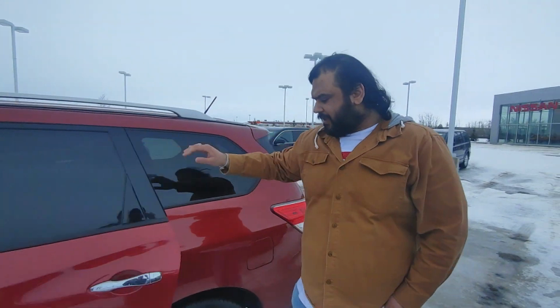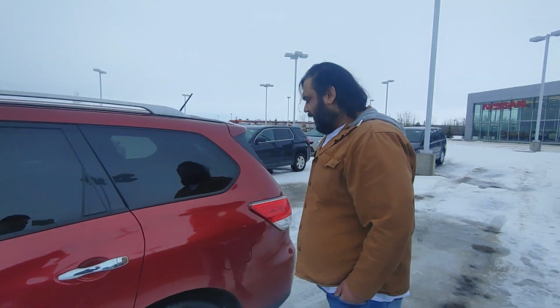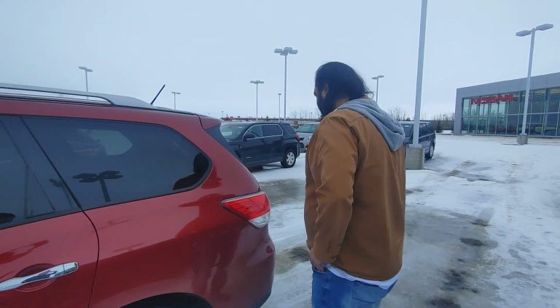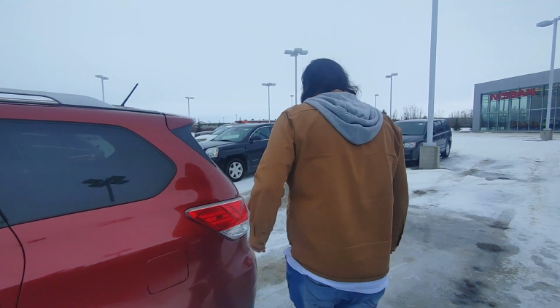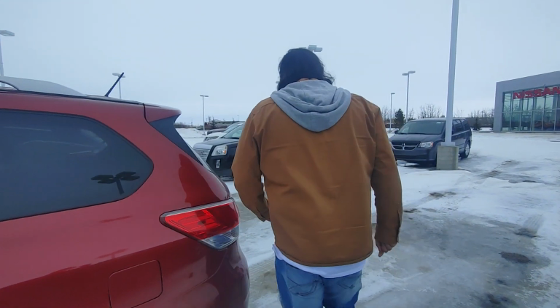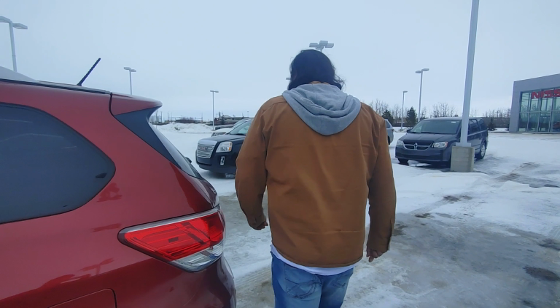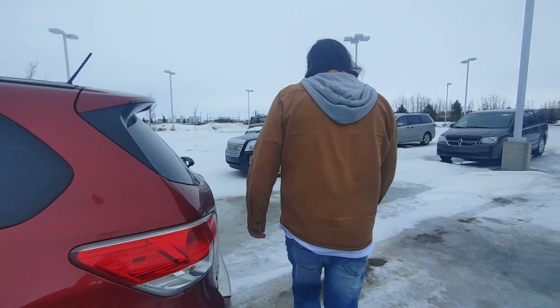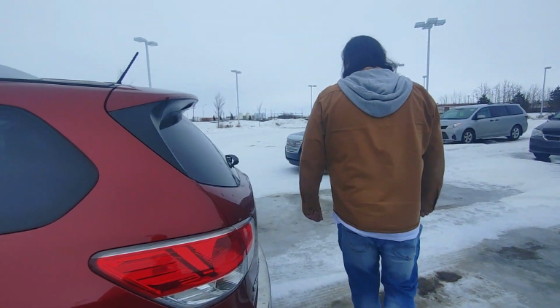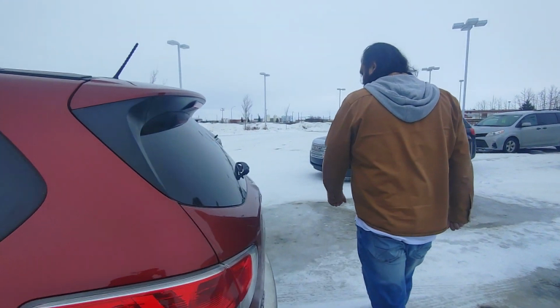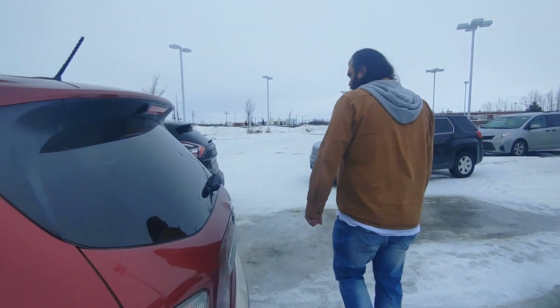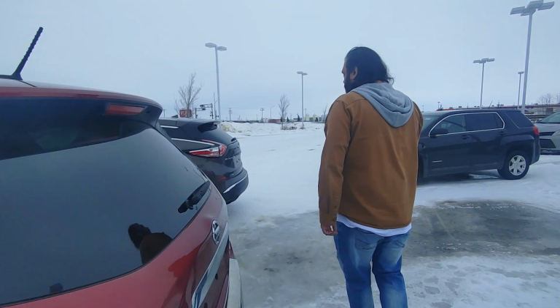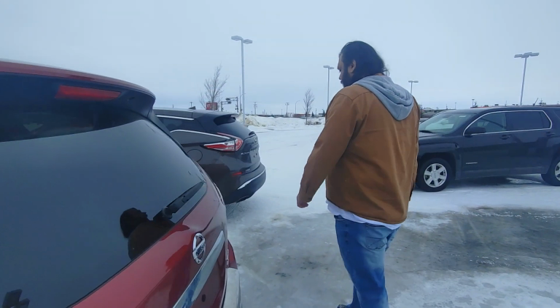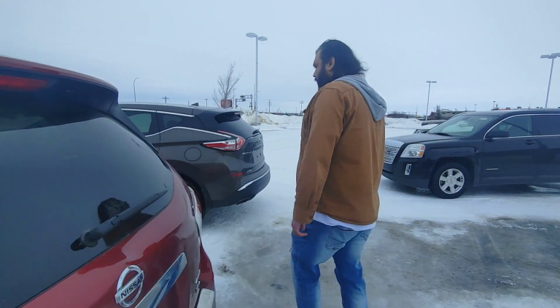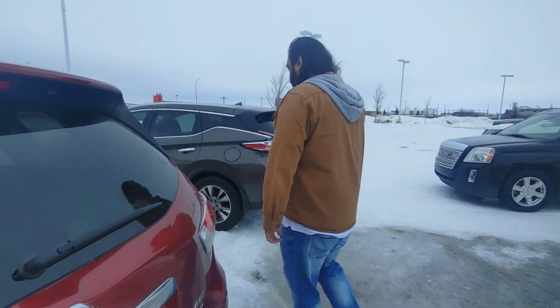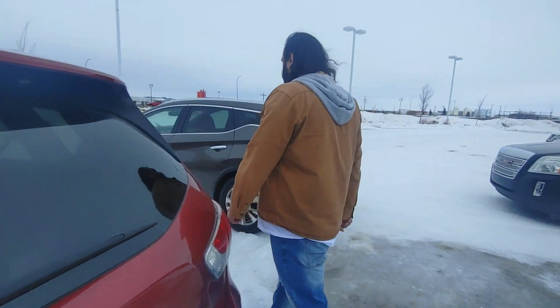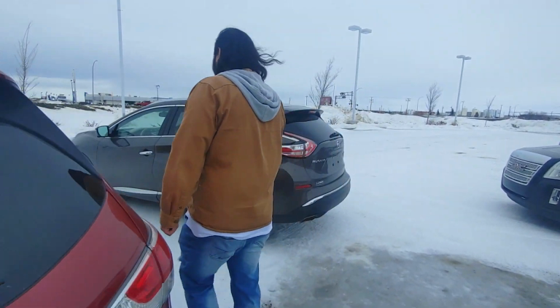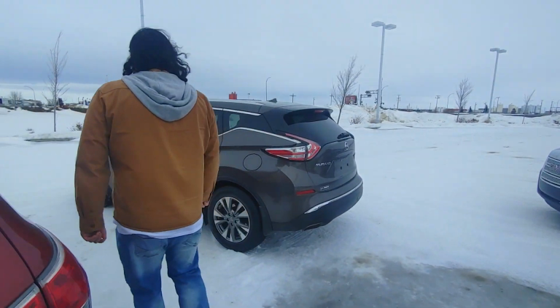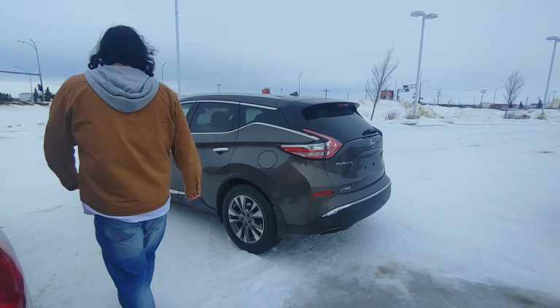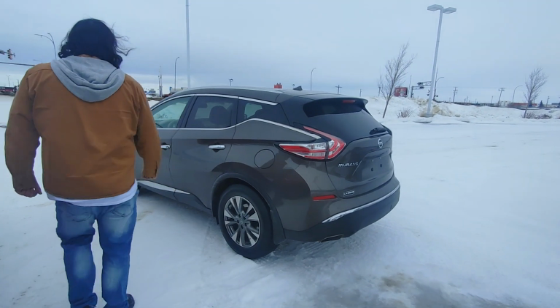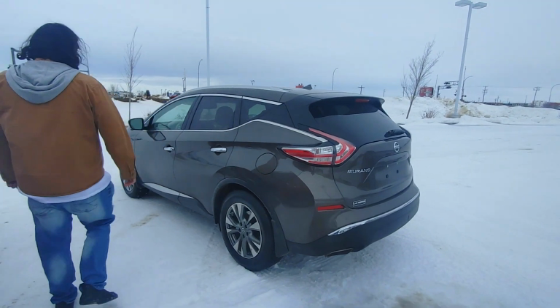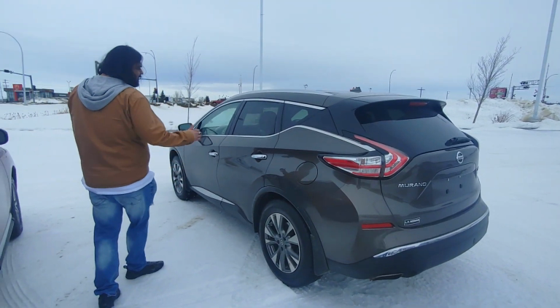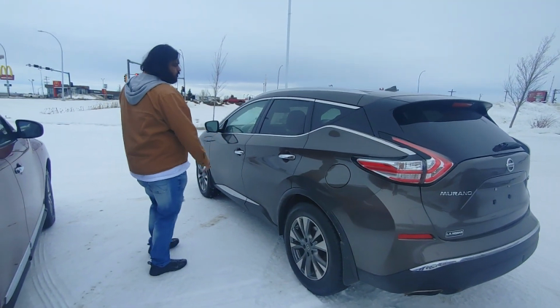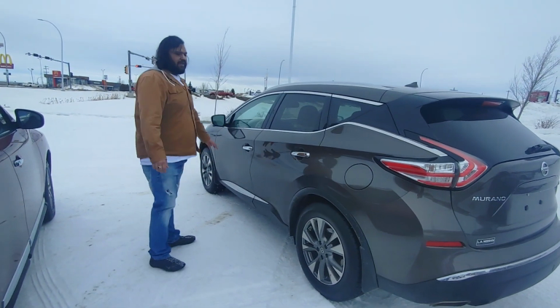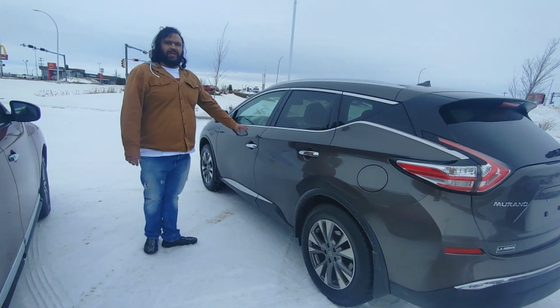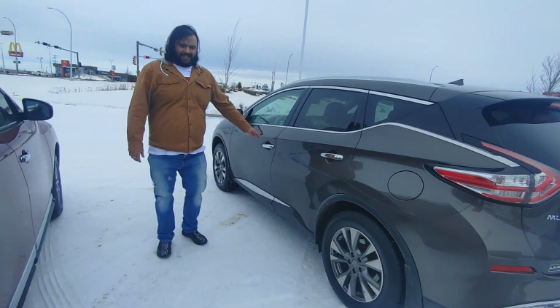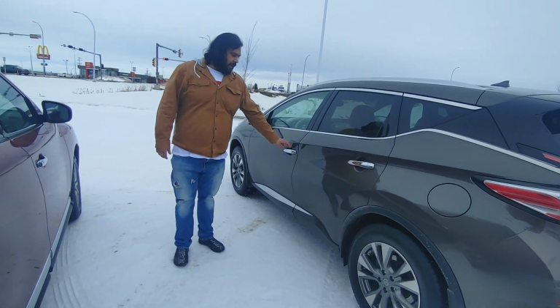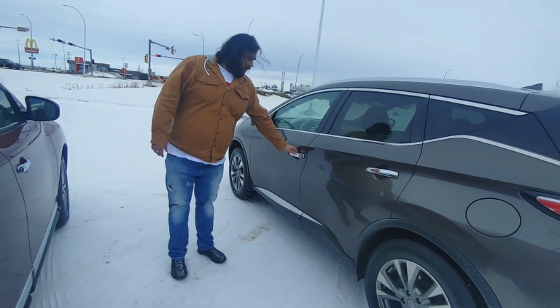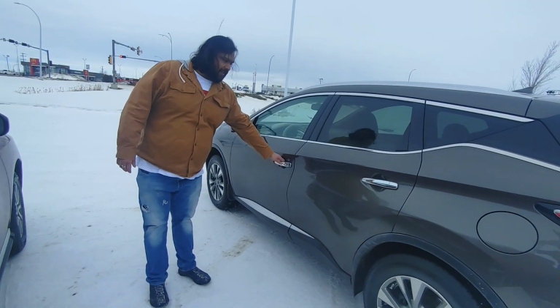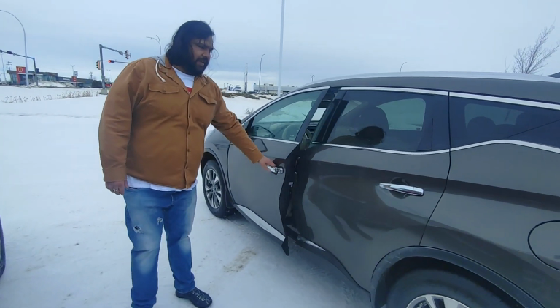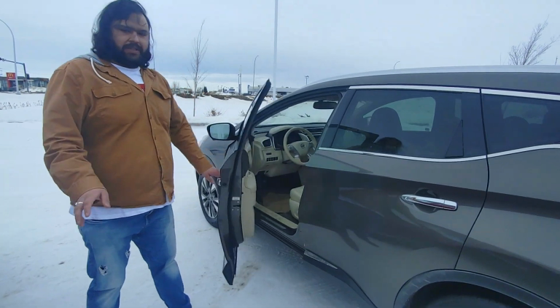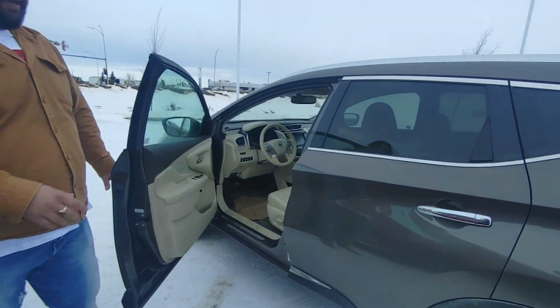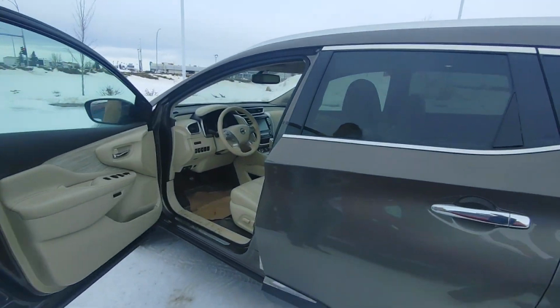This is the Pathfinder. The second option I had in mind for you was the Murano. Right here to my right is the beautiful Murano. This is also an SL, 2016, with keyless entry as well and the same kind of features.